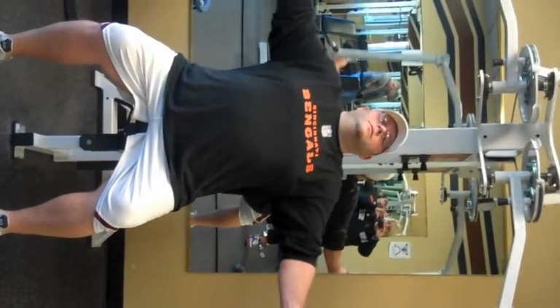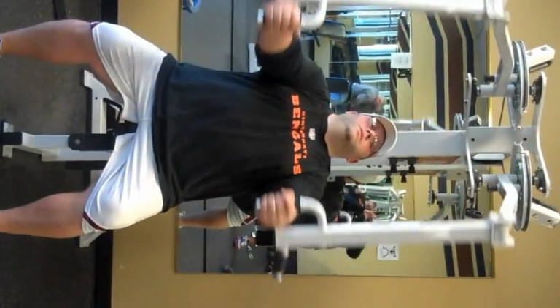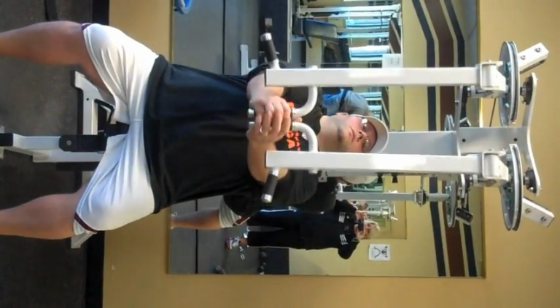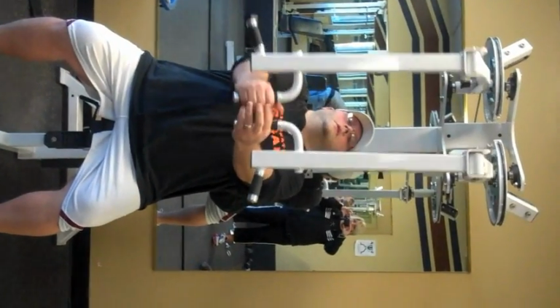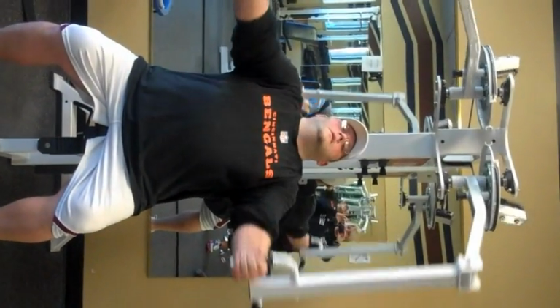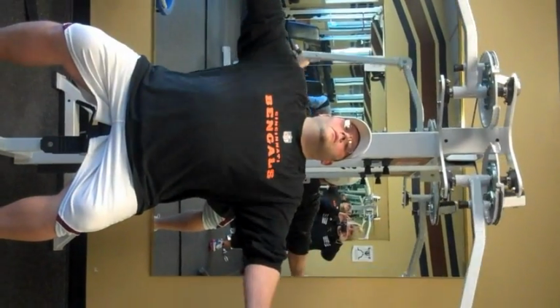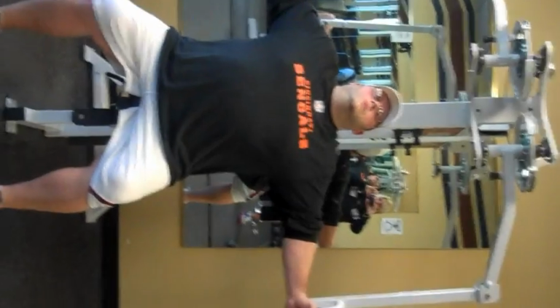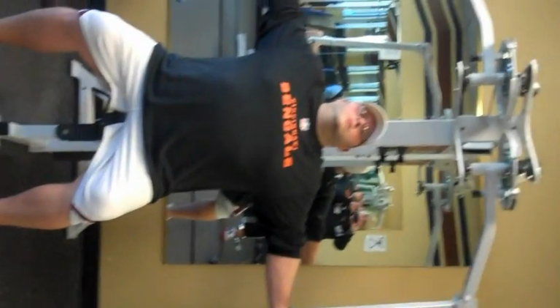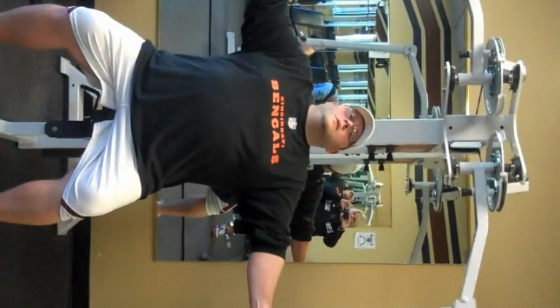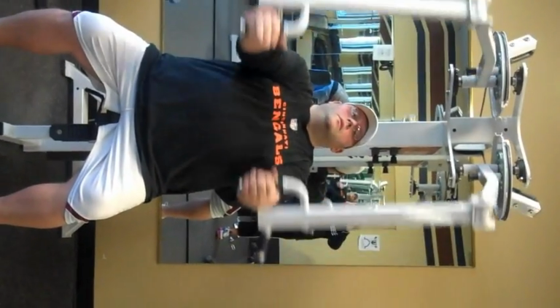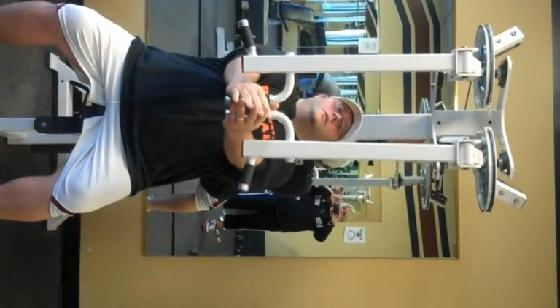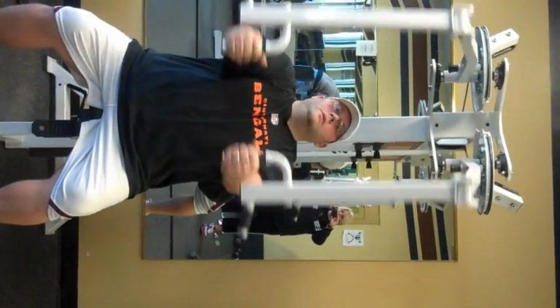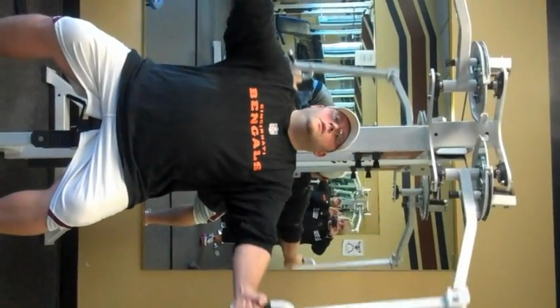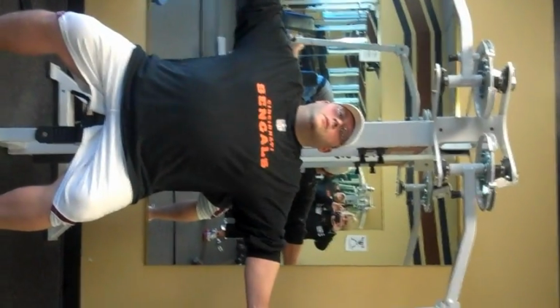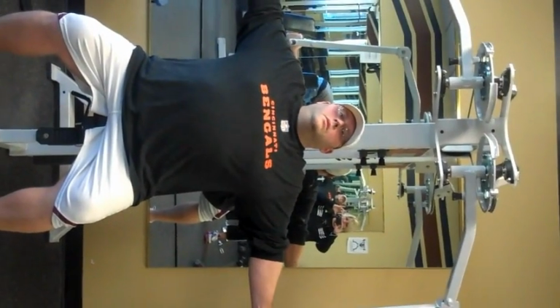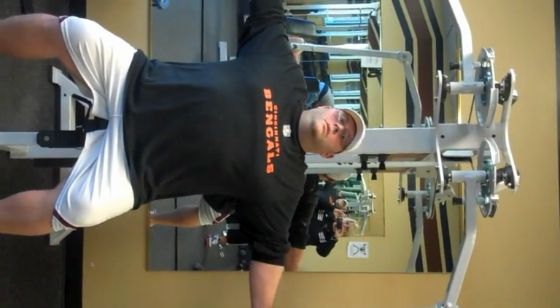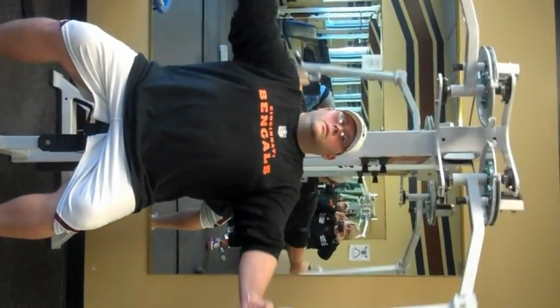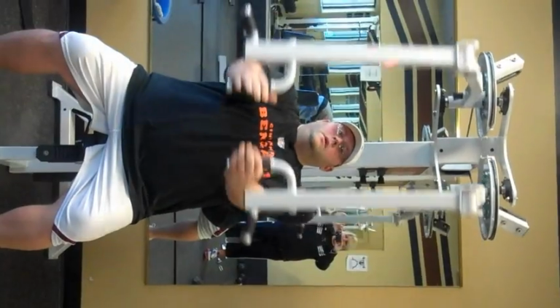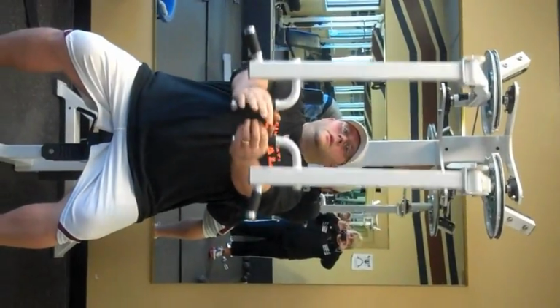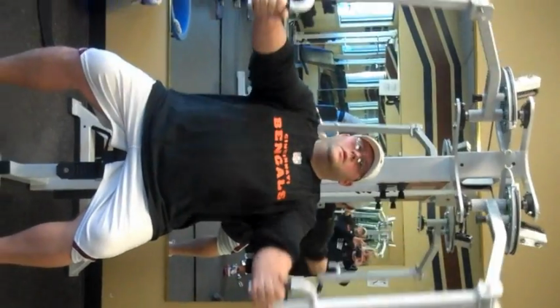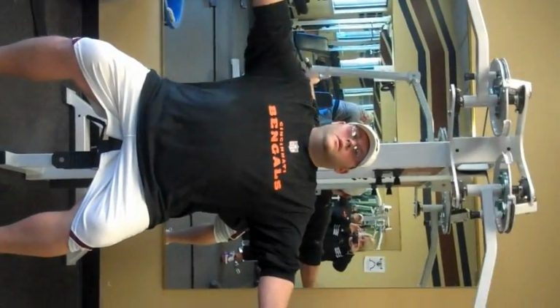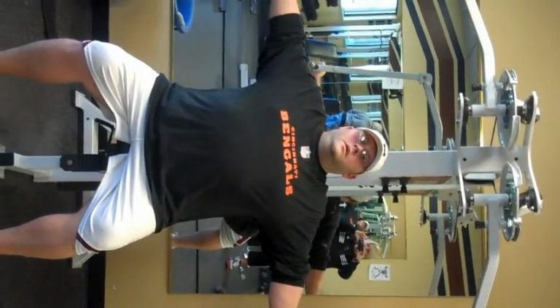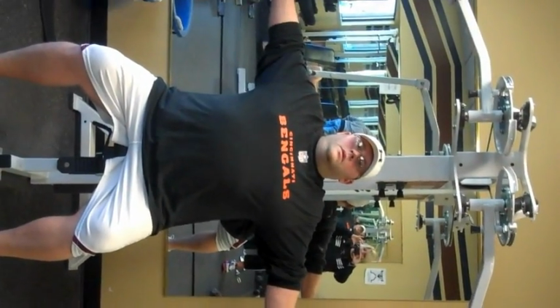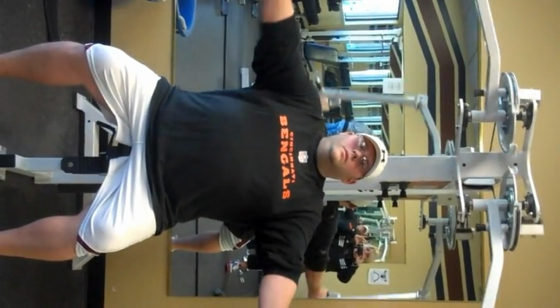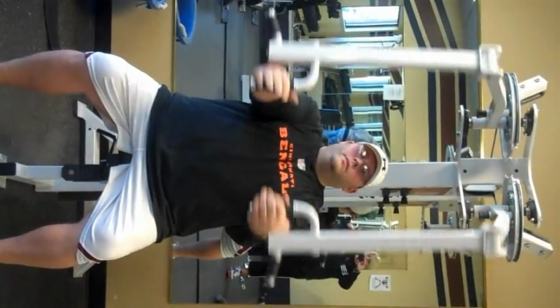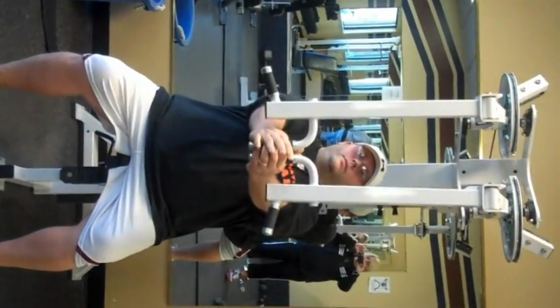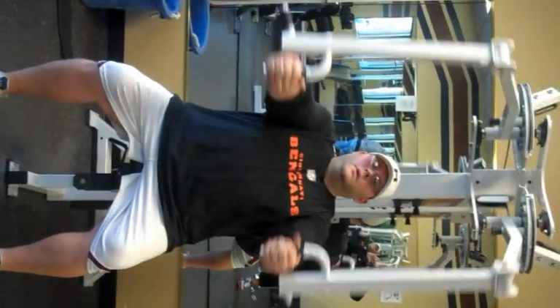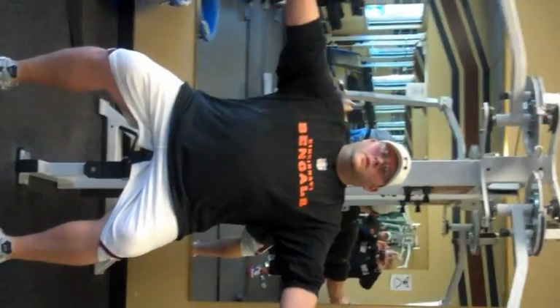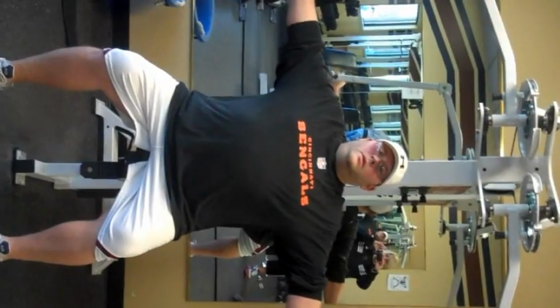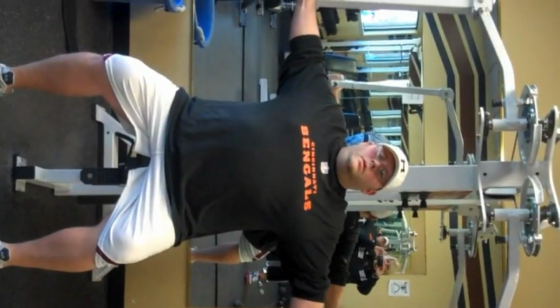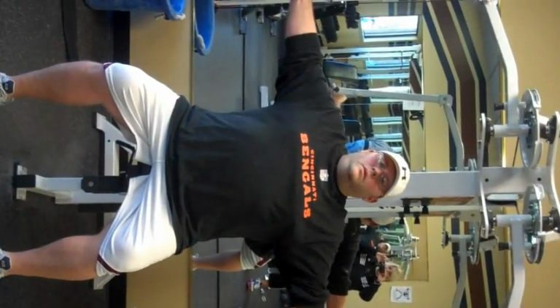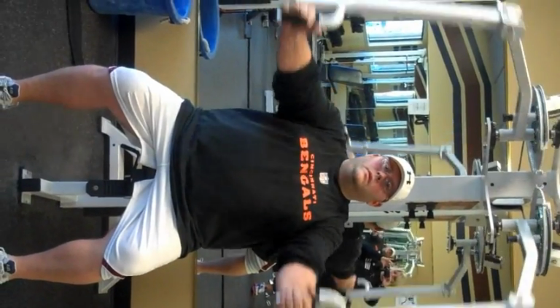Jeremy's getting ready to do what's called the pec deck. He's going to do a series of 12, 10, 8, 6, and 12. He's on his first 12 now. He's looking good — it's Jeremy Keen on the pec deck.